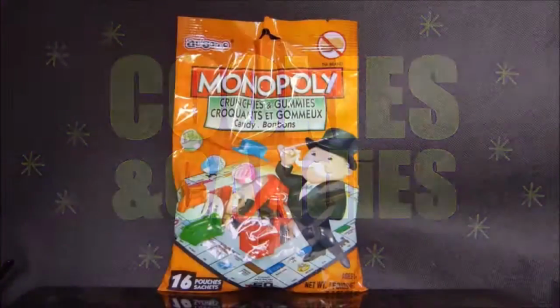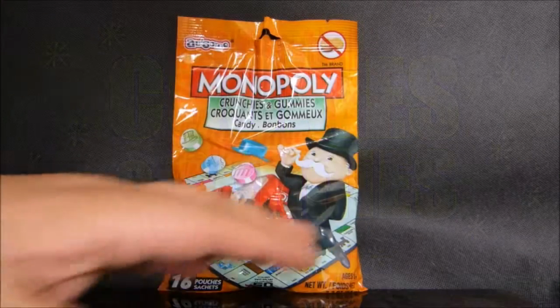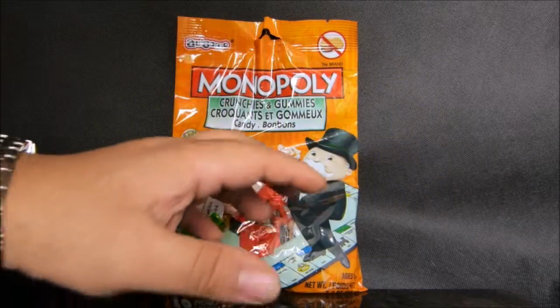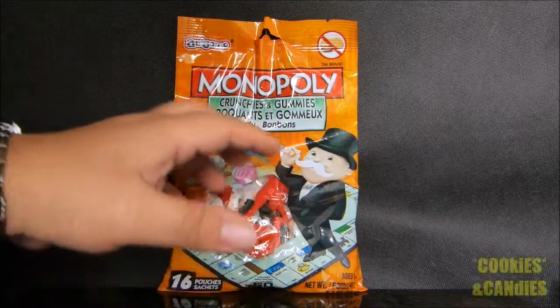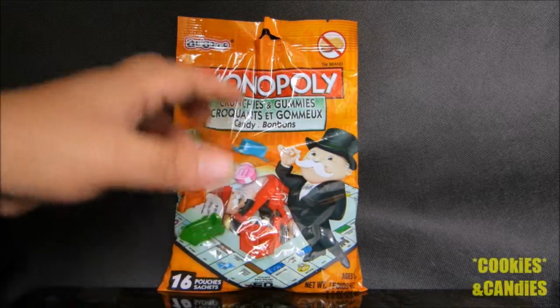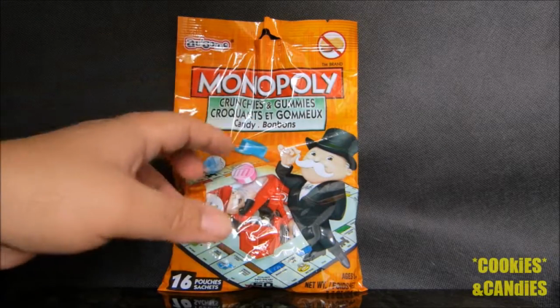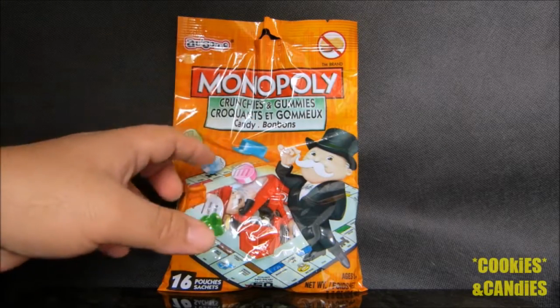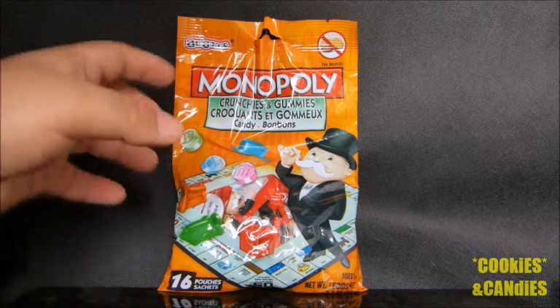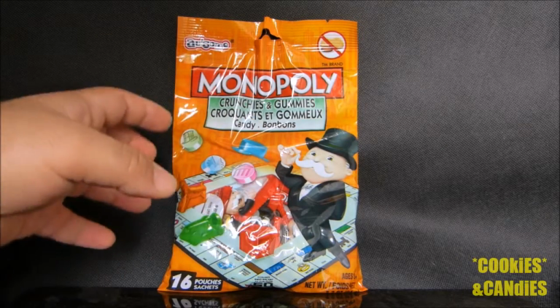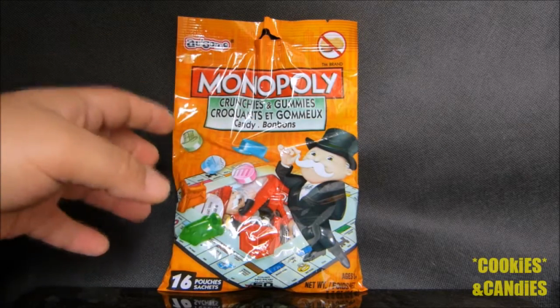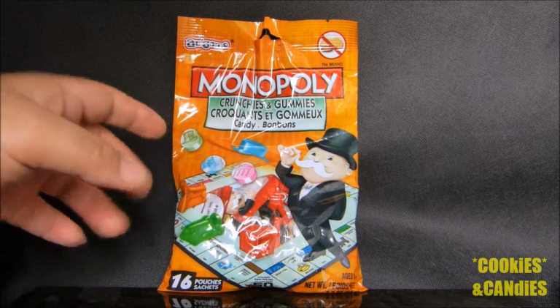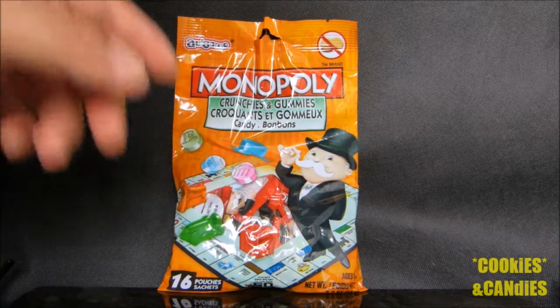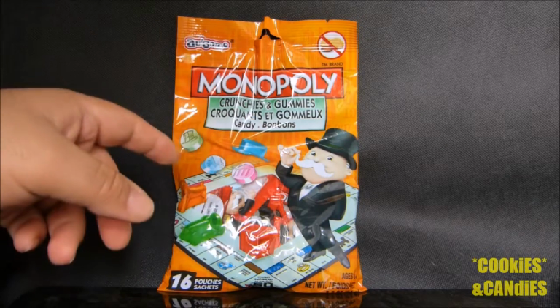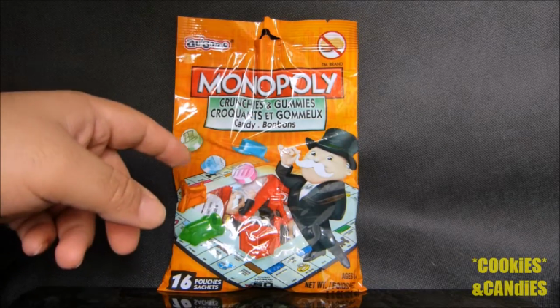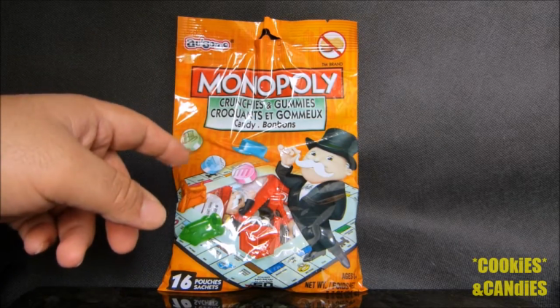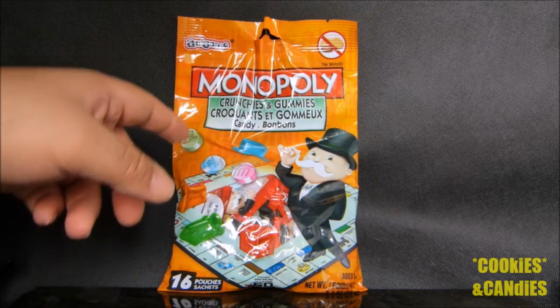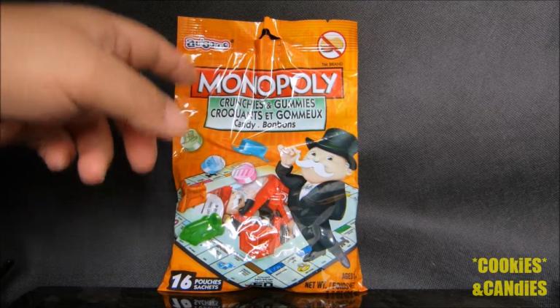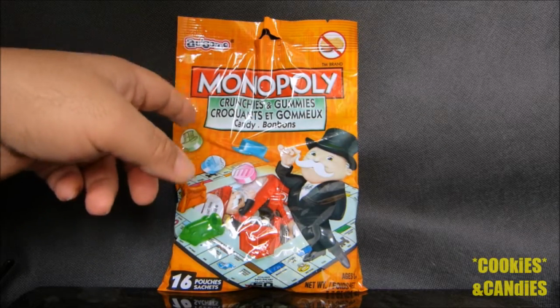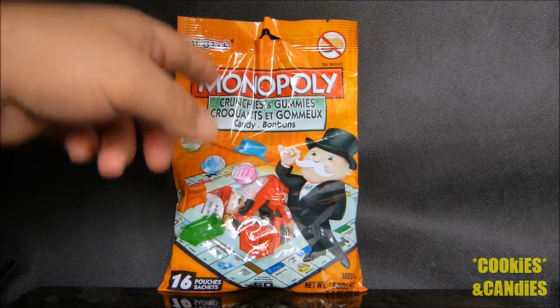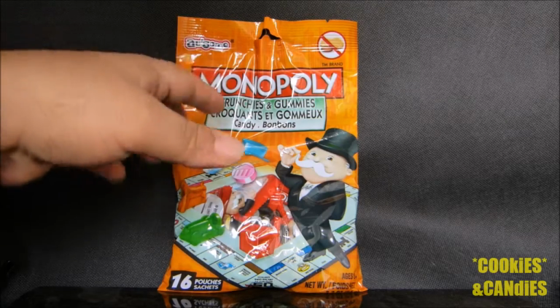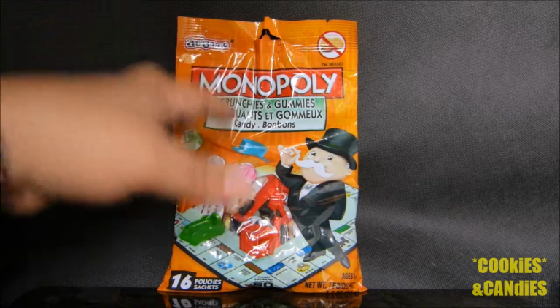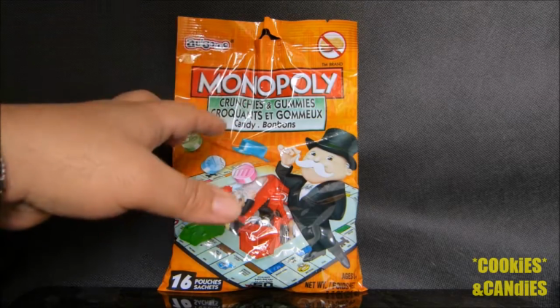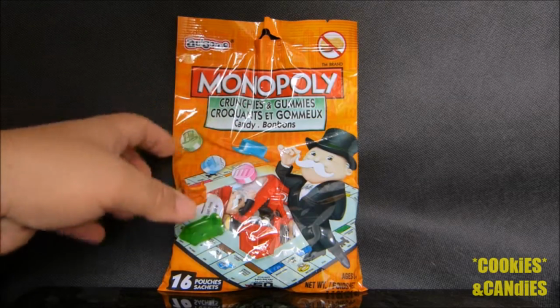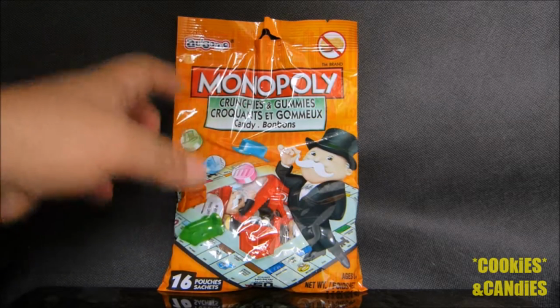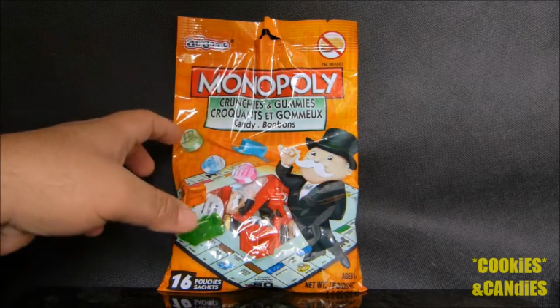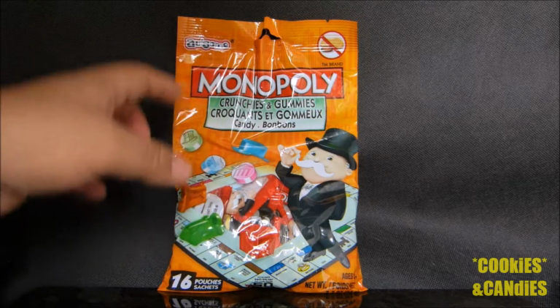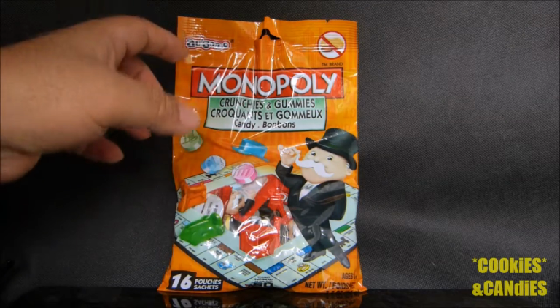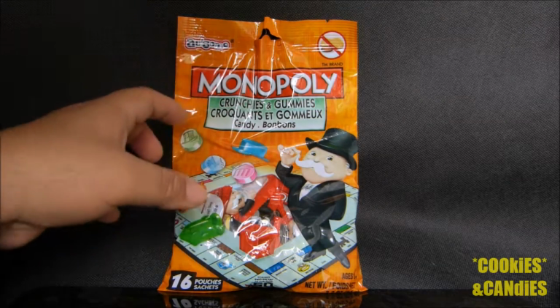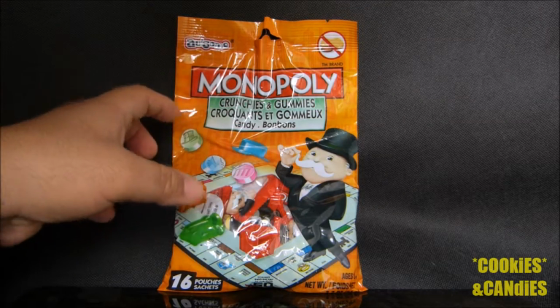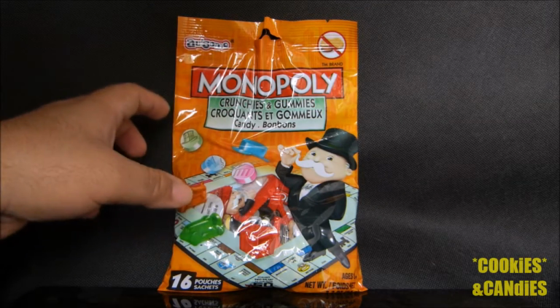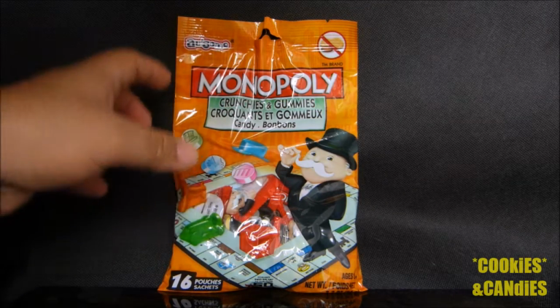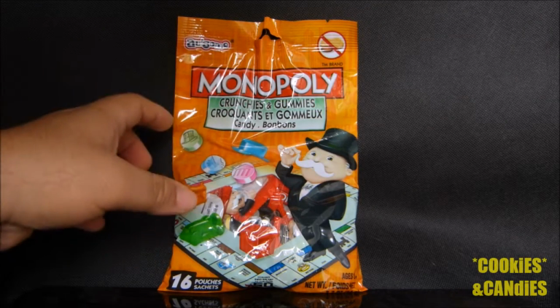Hello everyone and welcome back to the Cookies and Candies channel. Today I'm going to be taking a look at one of Awesome's Crunchy and Gummies line of candies, the Monopoly's Crunchies and Gummies.